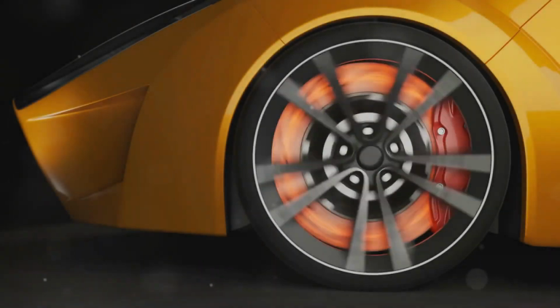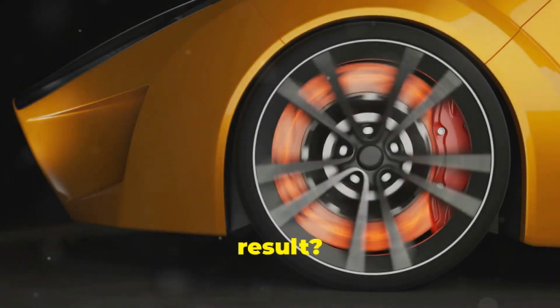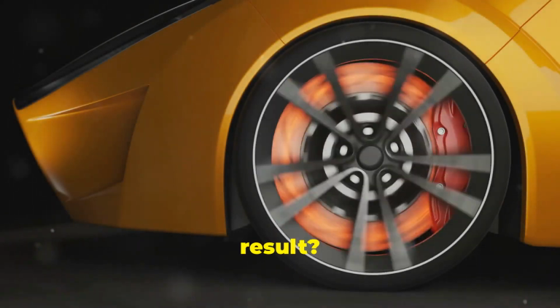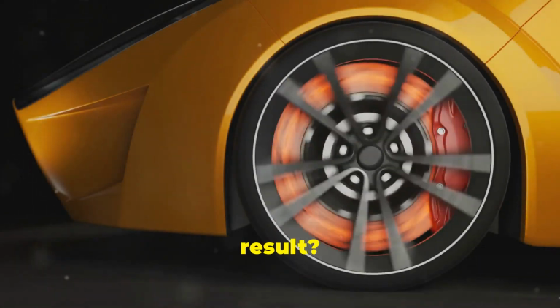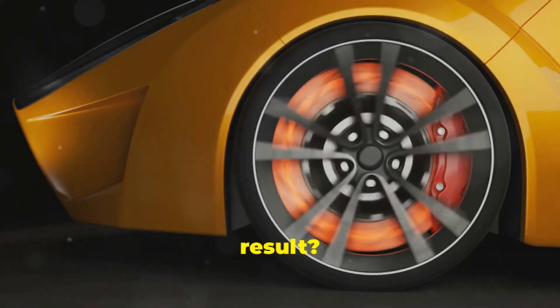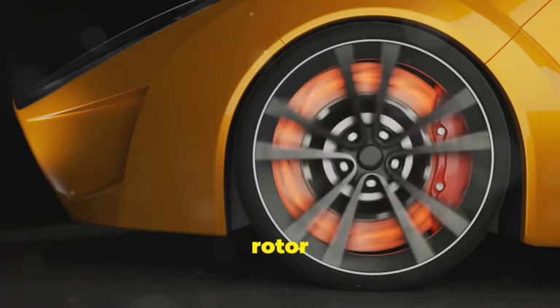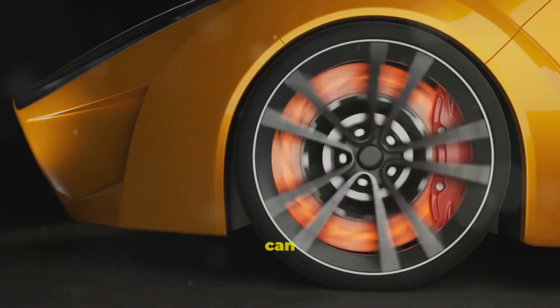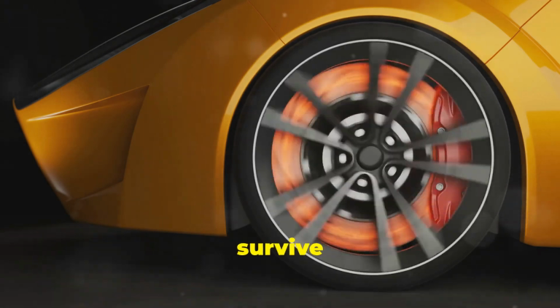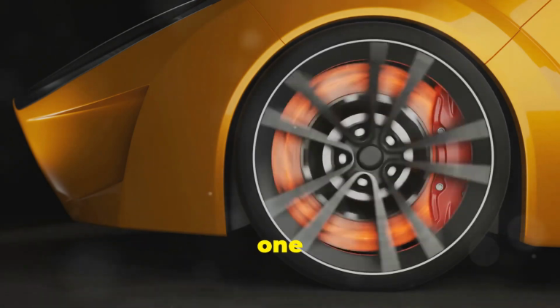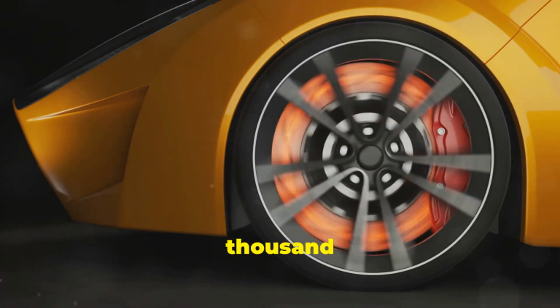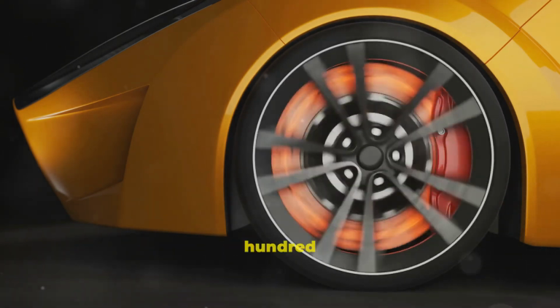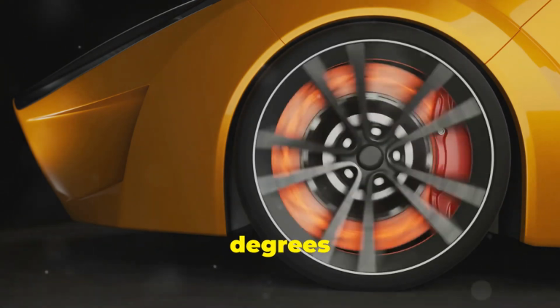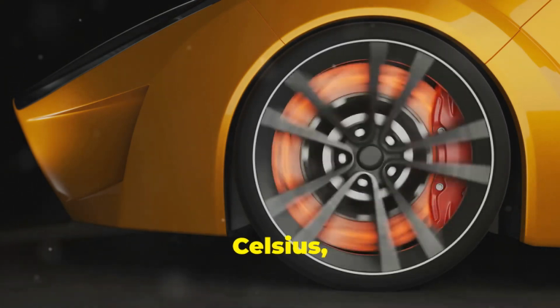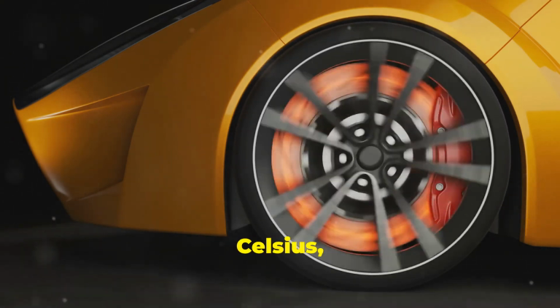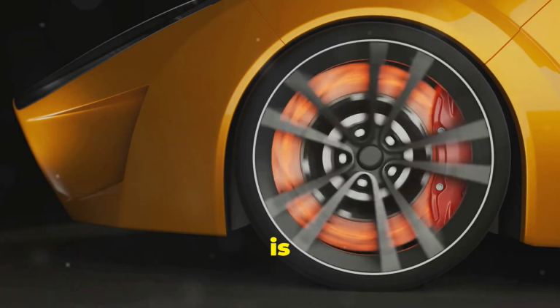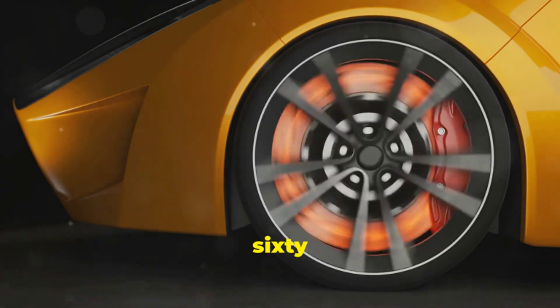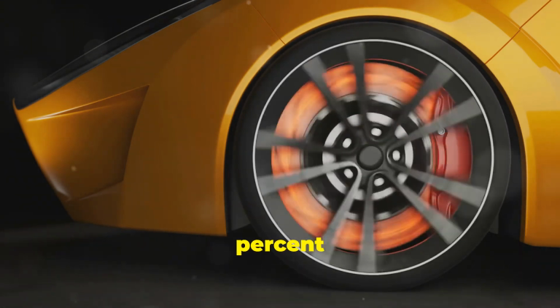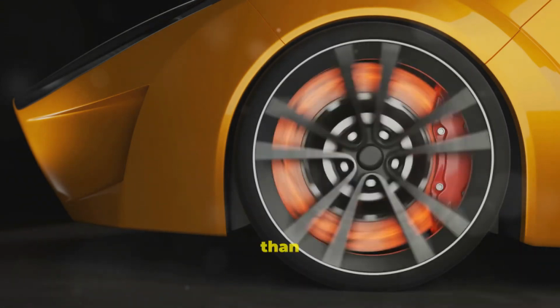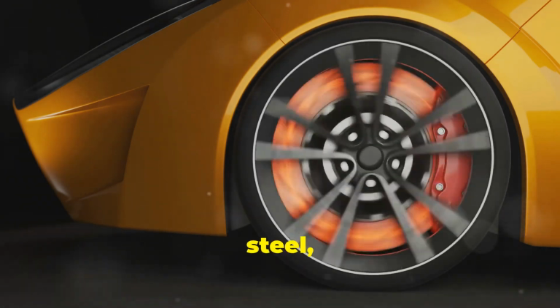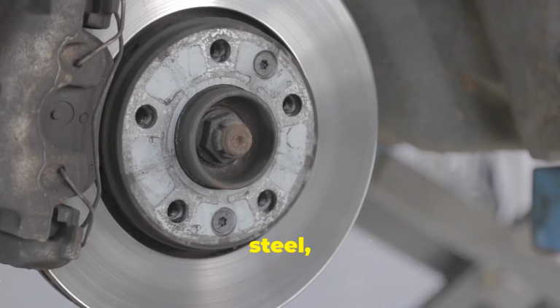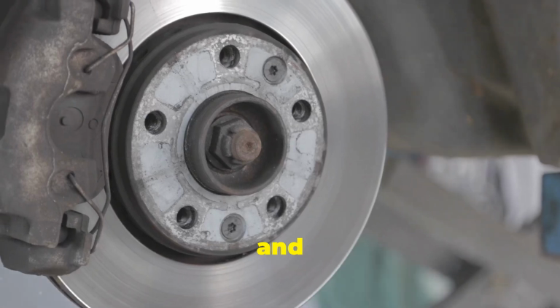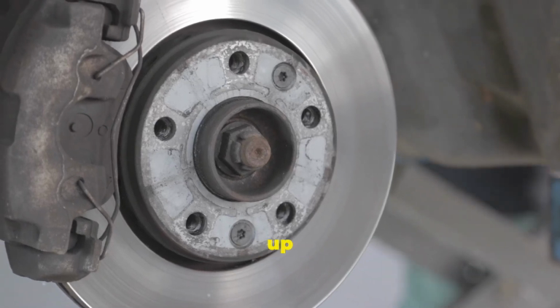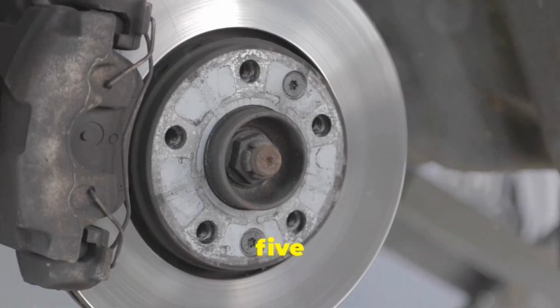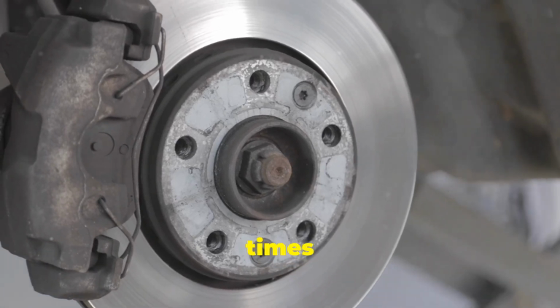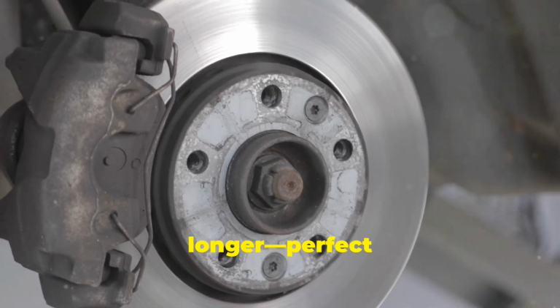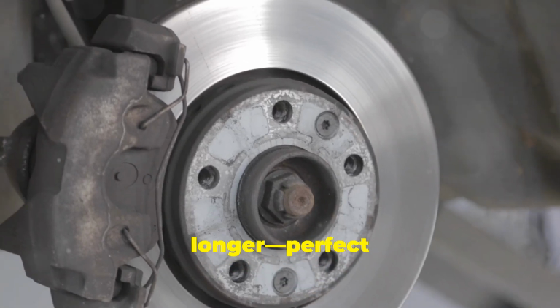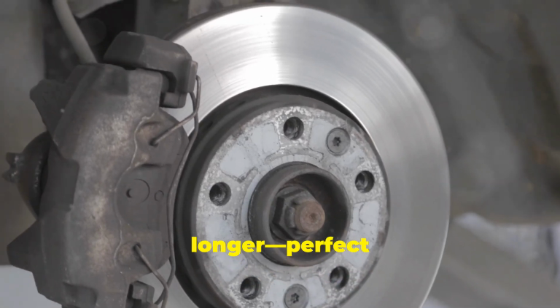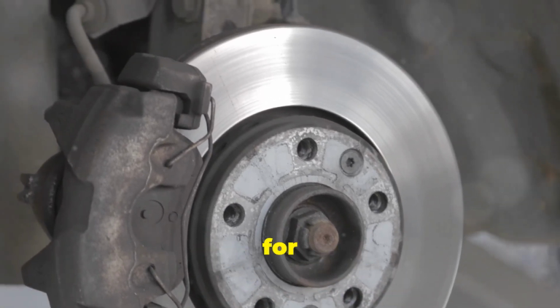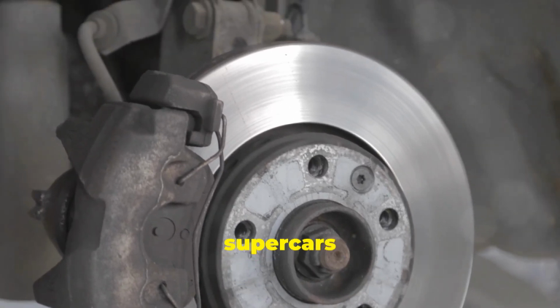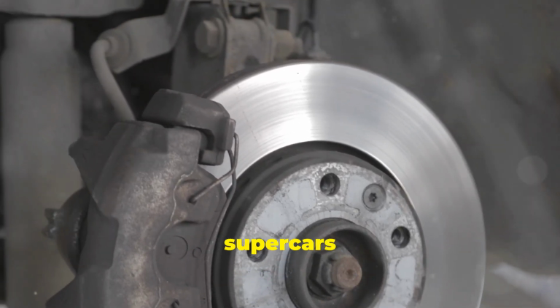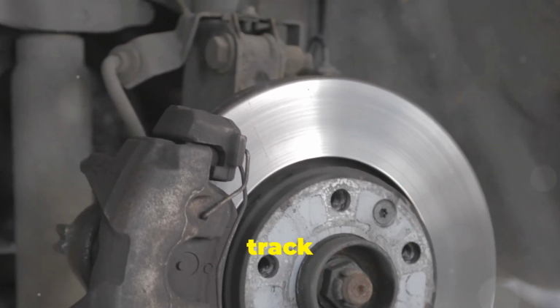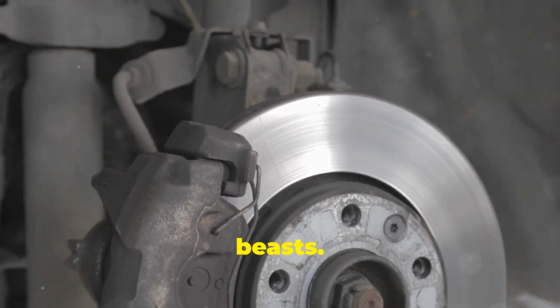The result? A rotor that can survive 1,600 degrees Celsius, is 60% lighter than steel, and lasts up to five times longer. Perfect for supercars and track beasts.